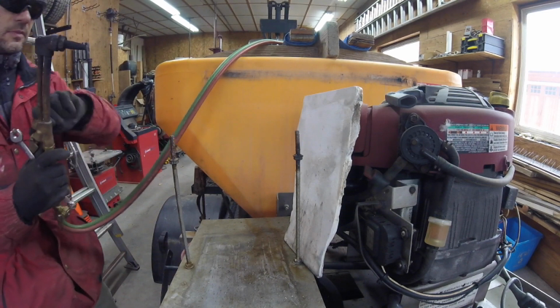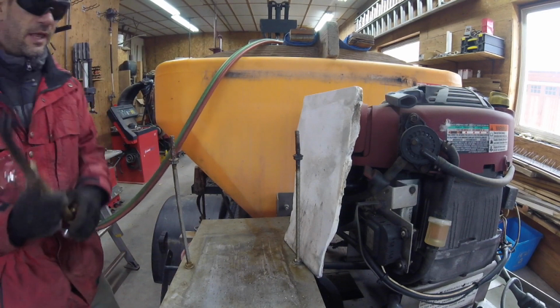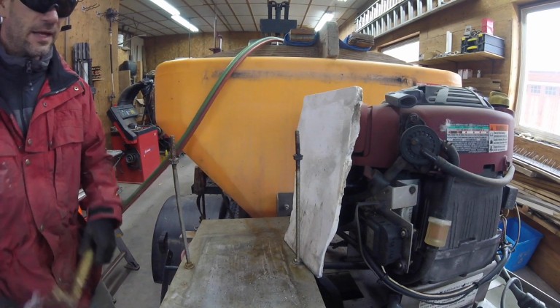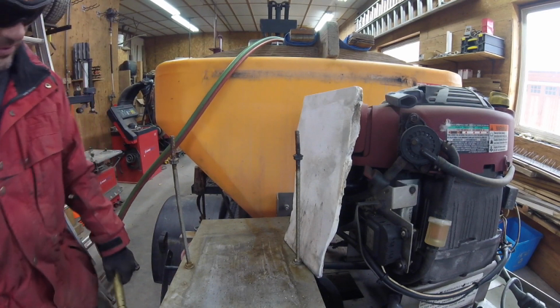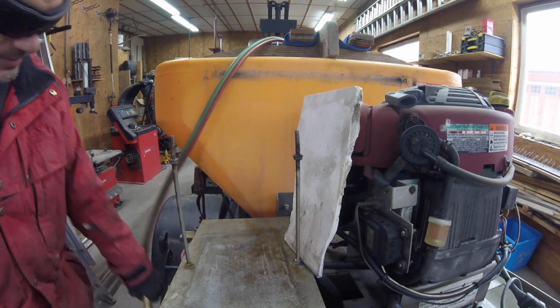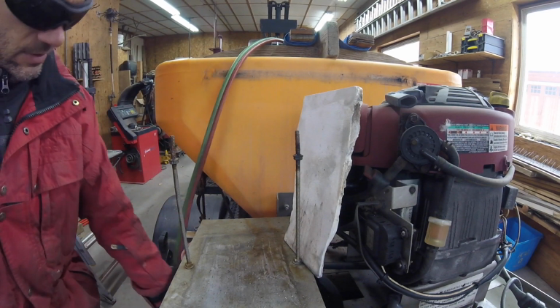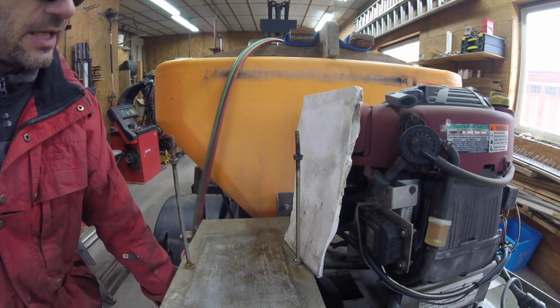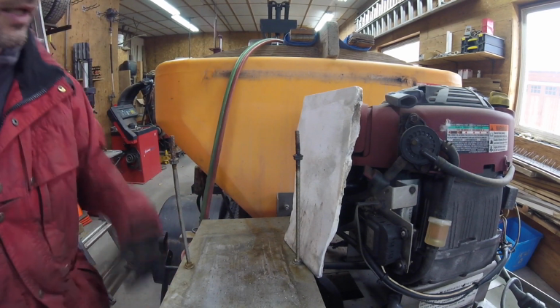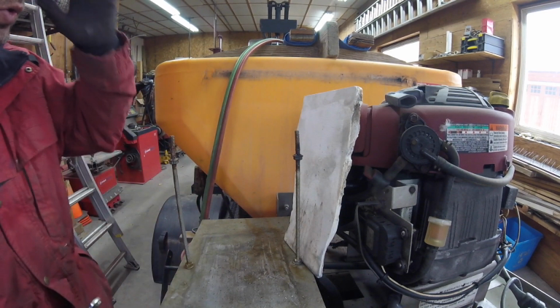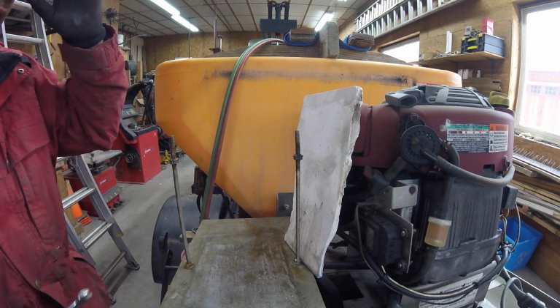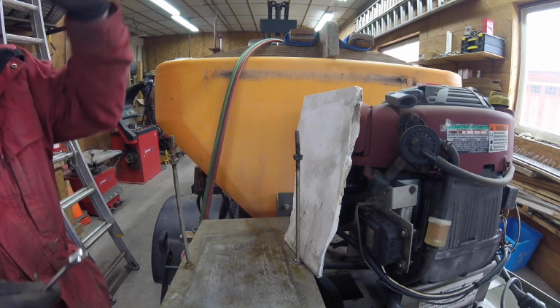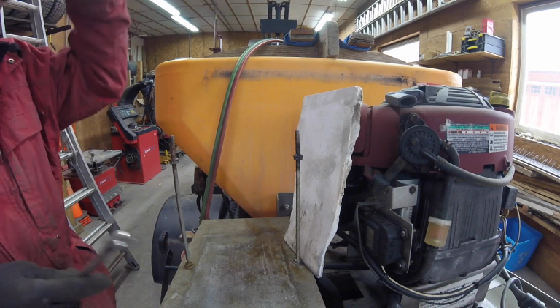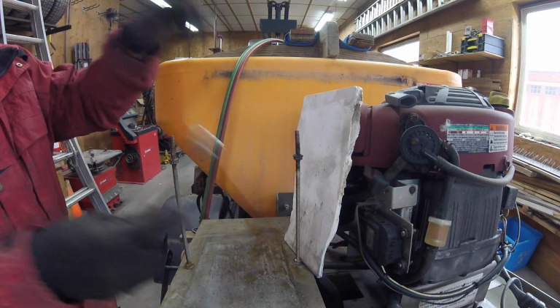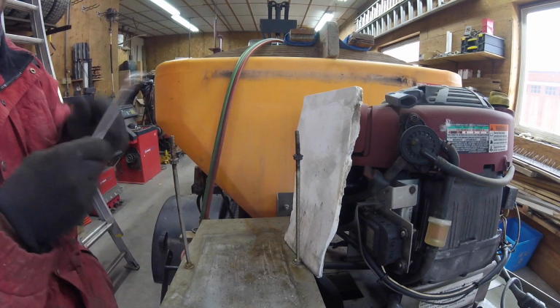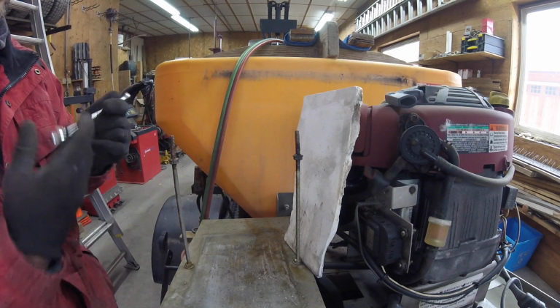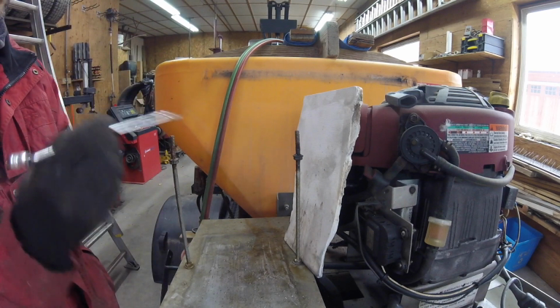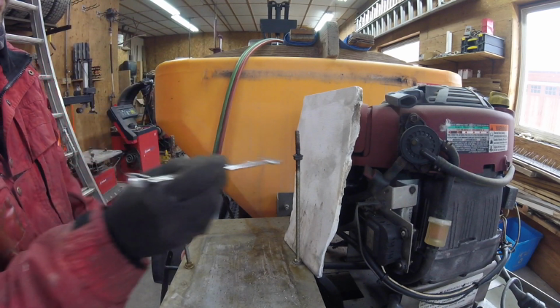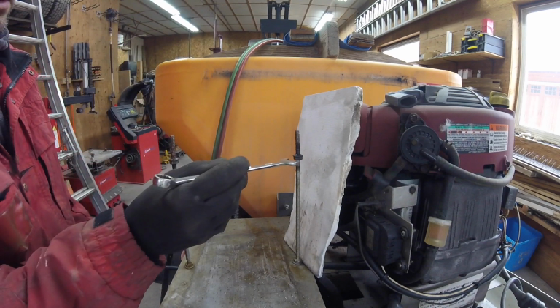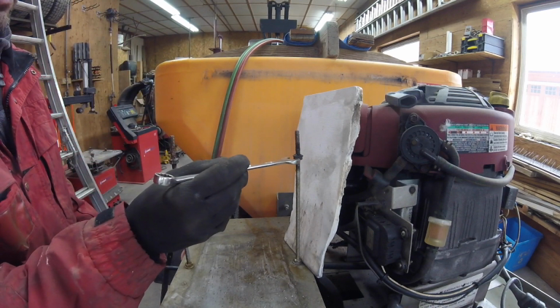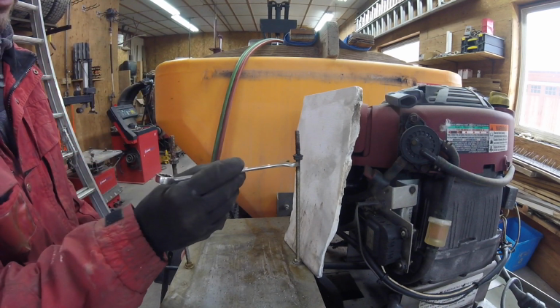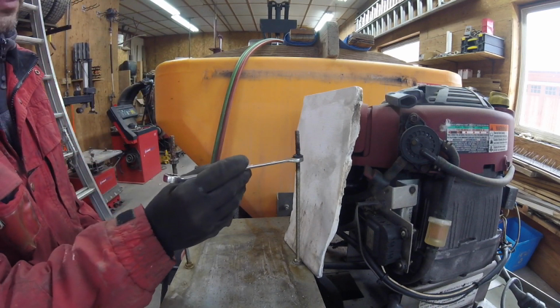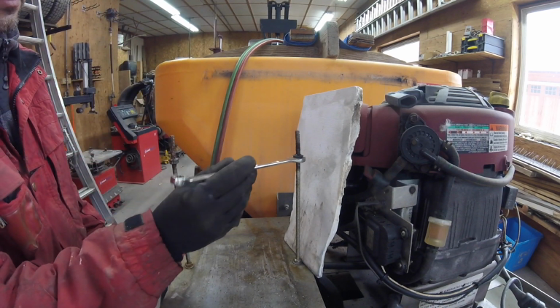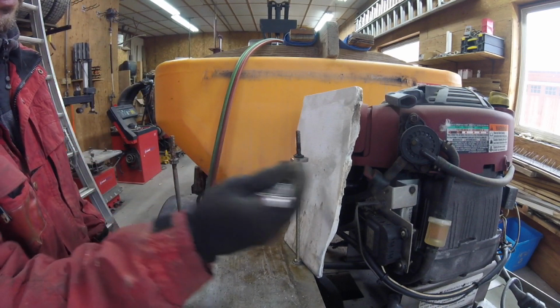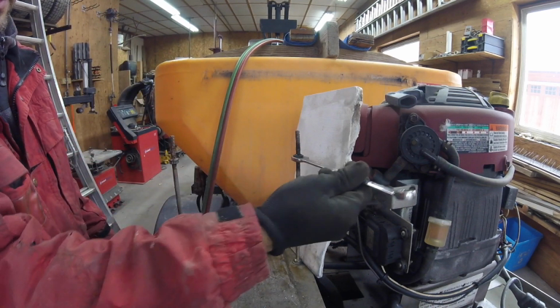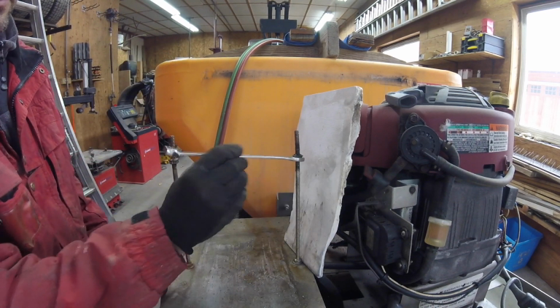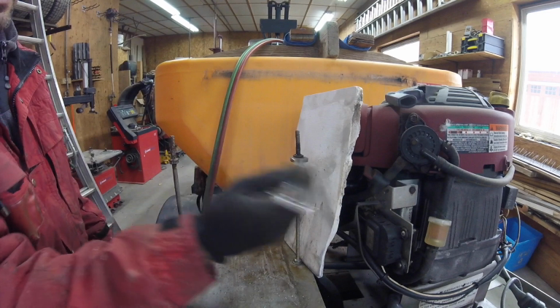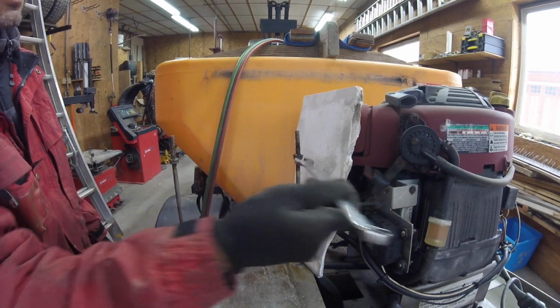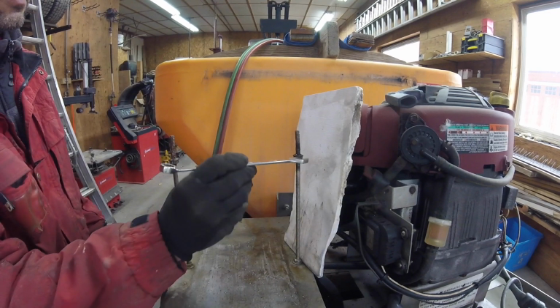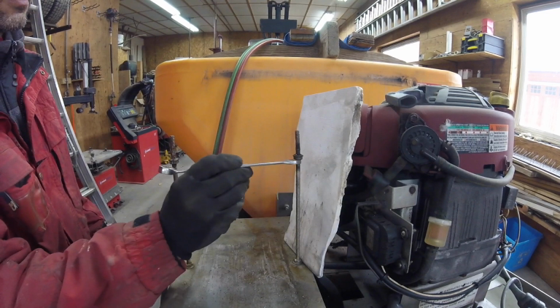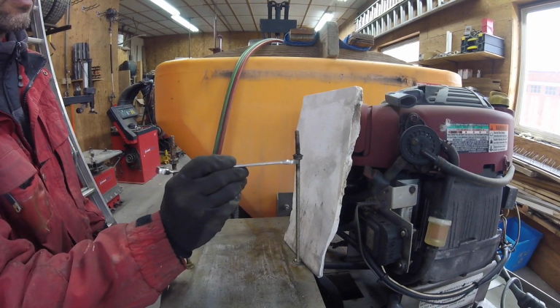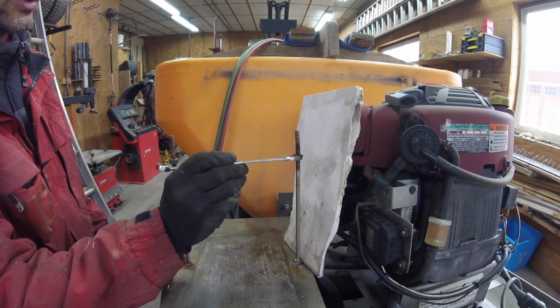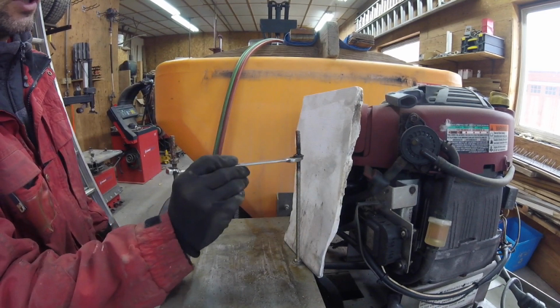And that heating and cooling is what will break the rust. Look at that. Pretty cool, huh?